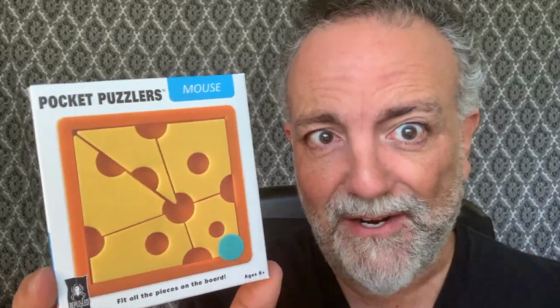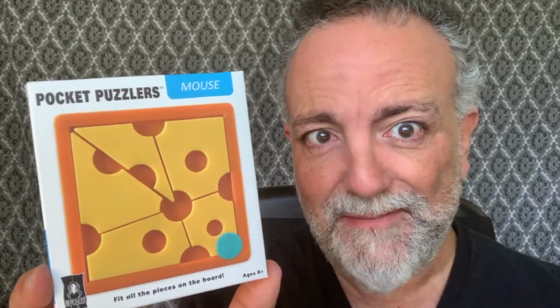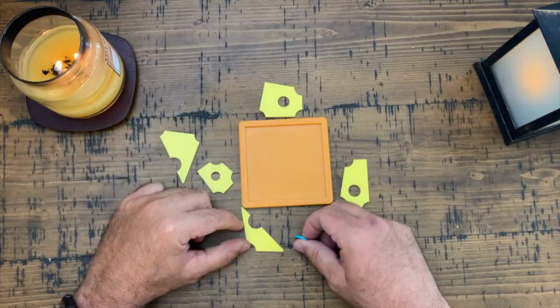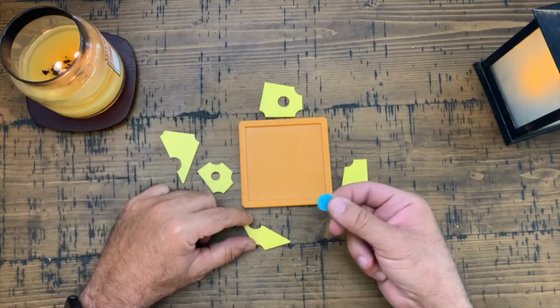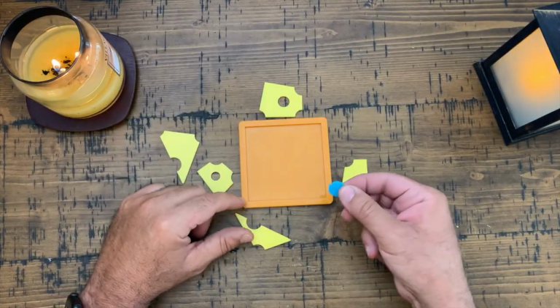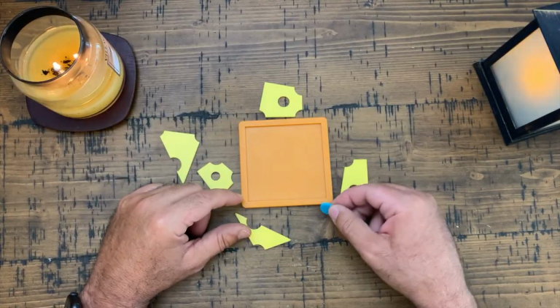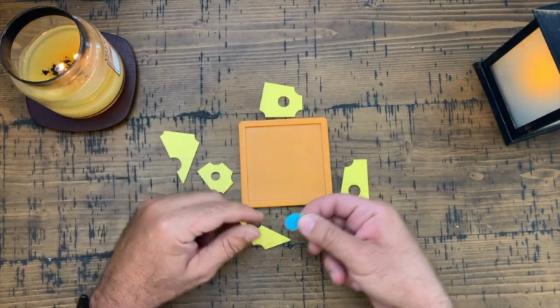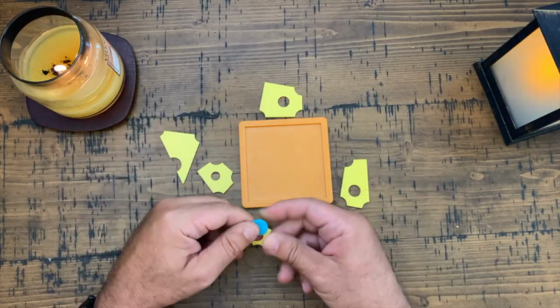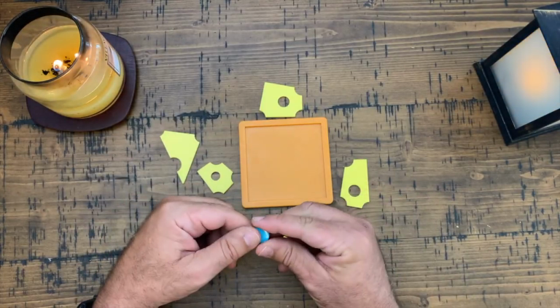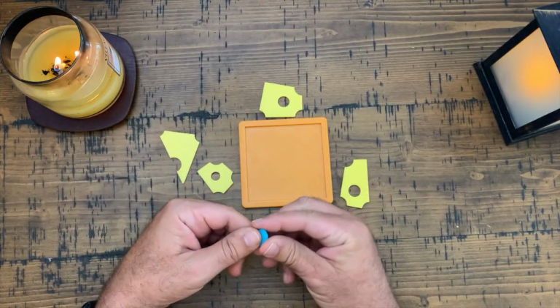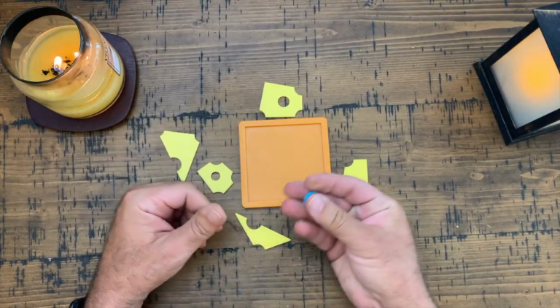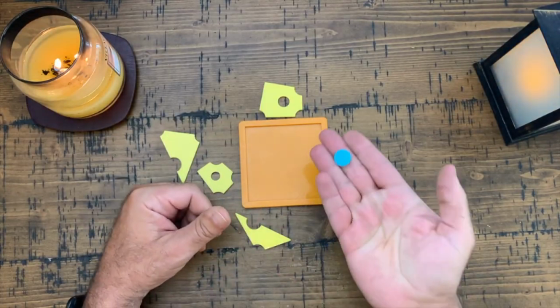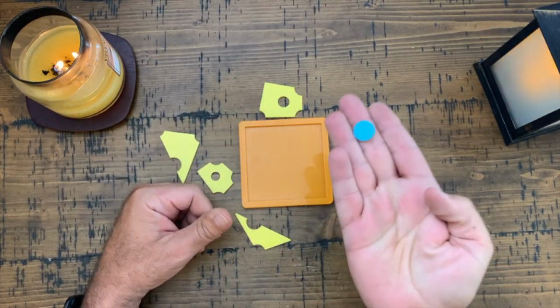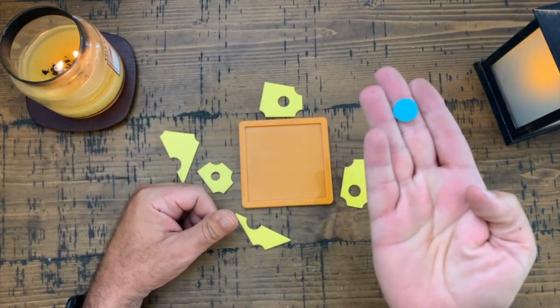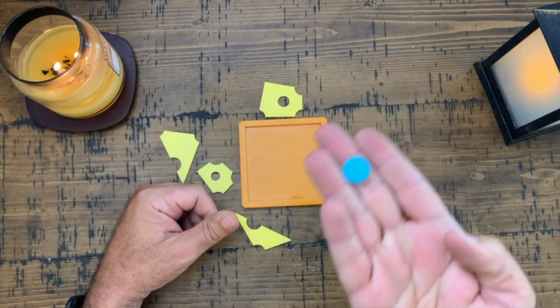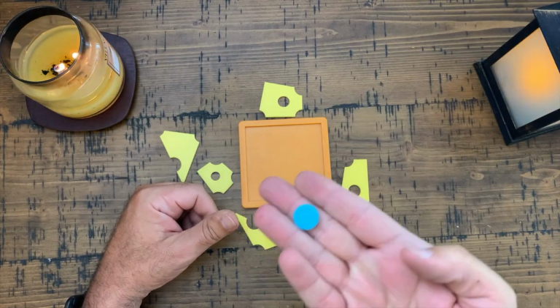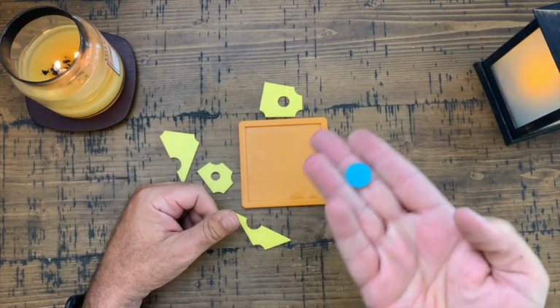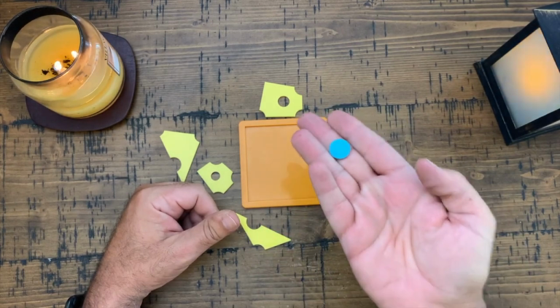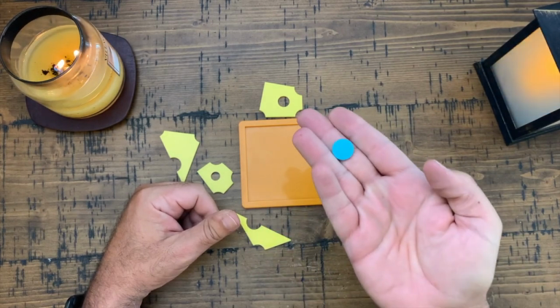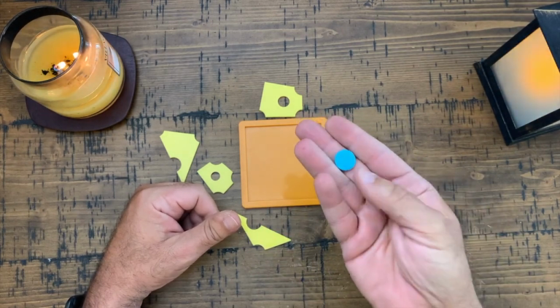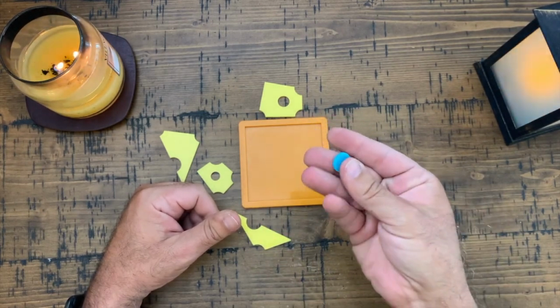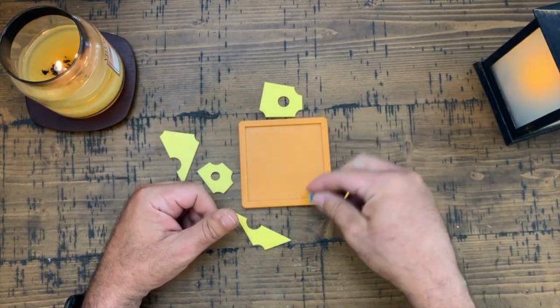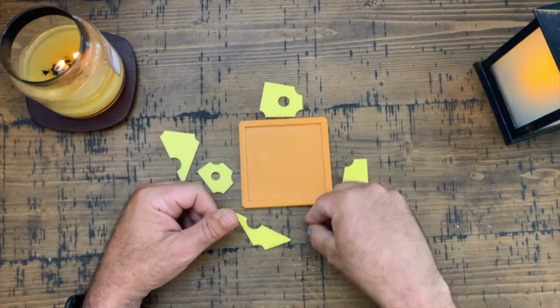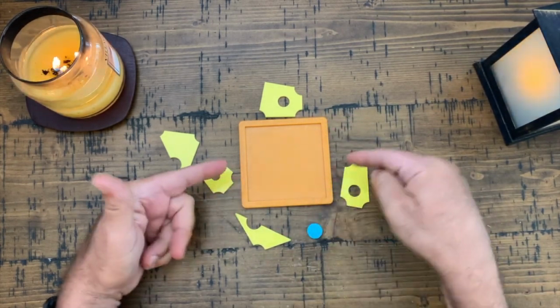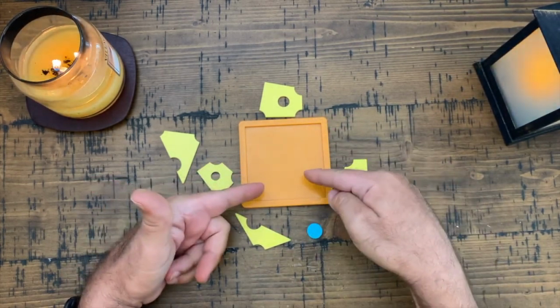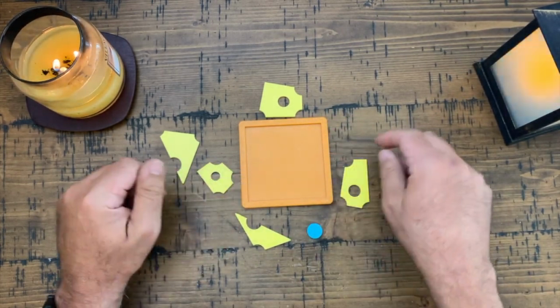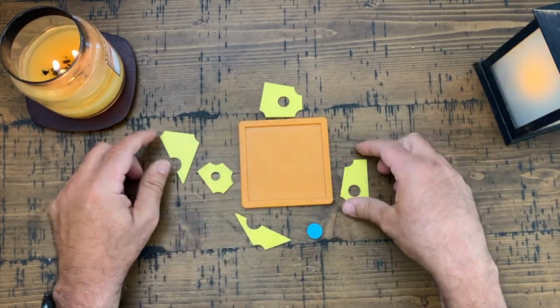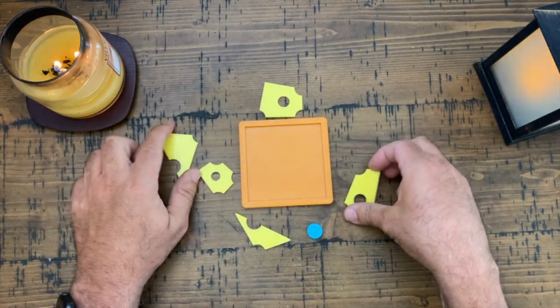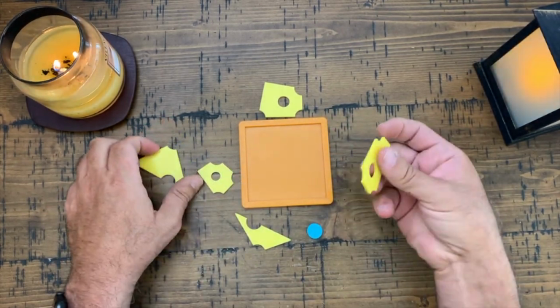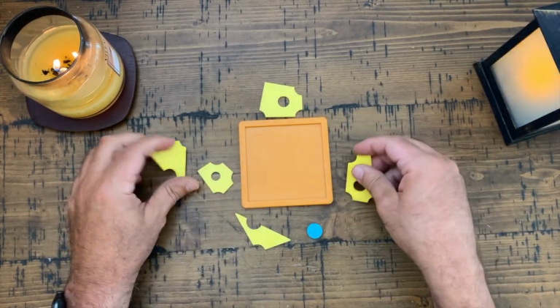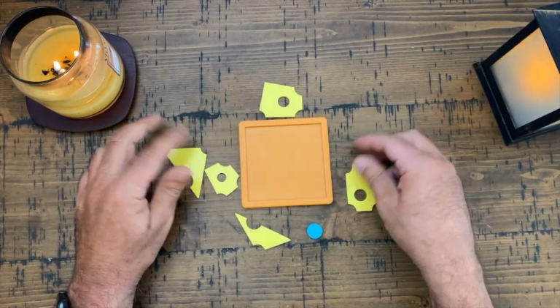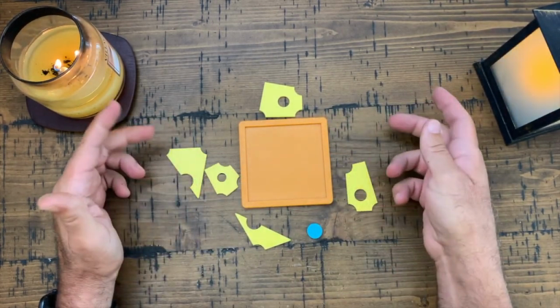Here's a little clip of me playing with this Mouse or Cheese or Mighty Cheese puzzle. When you start playing with this, the idea is you've got to put this little mouse here within that frame with all the pieces of cheese.